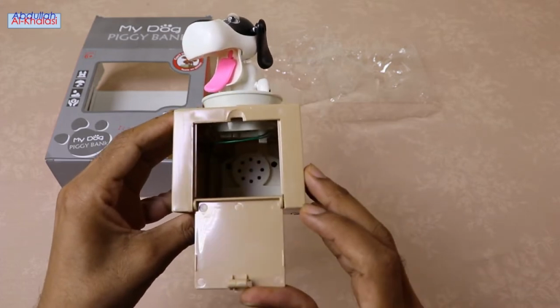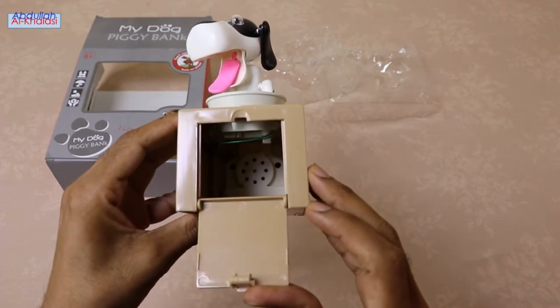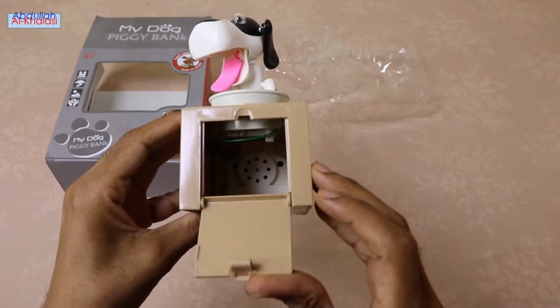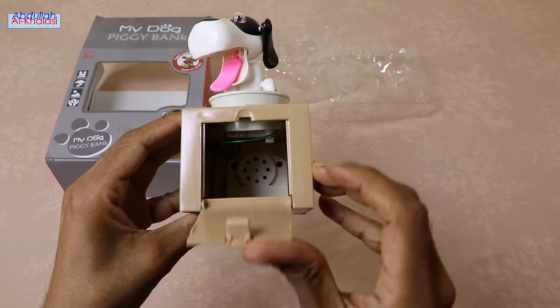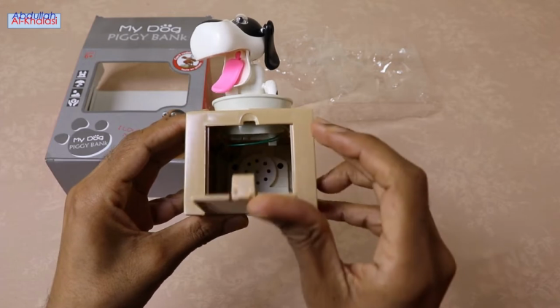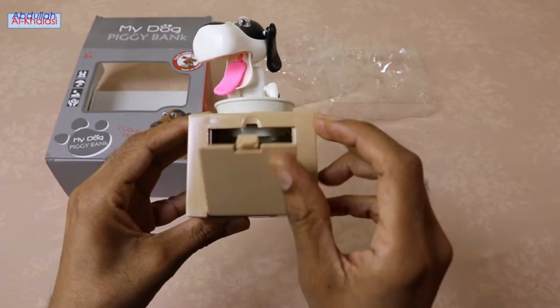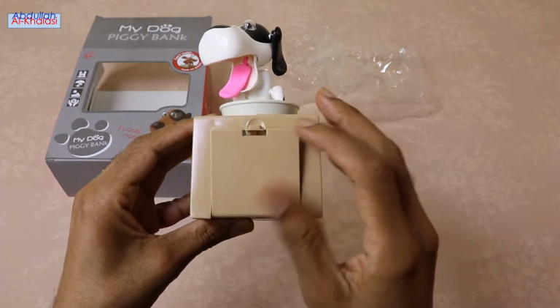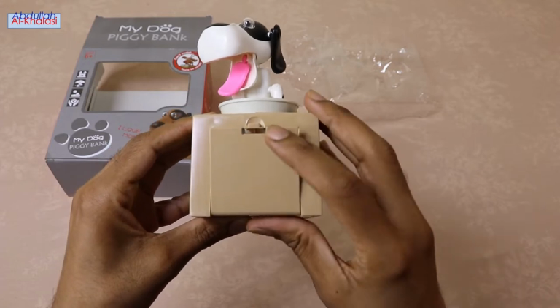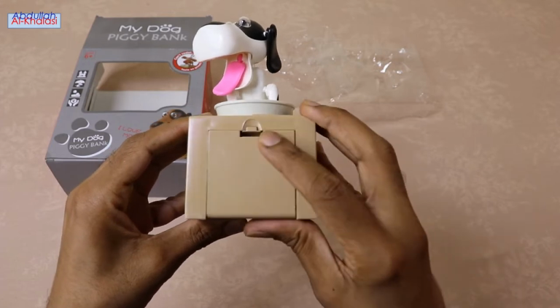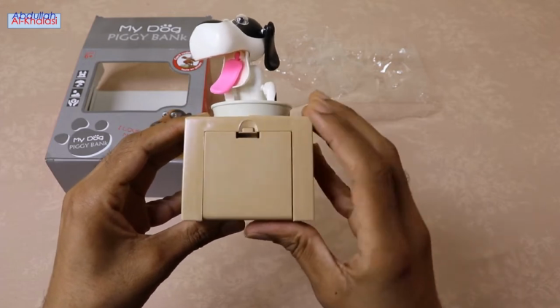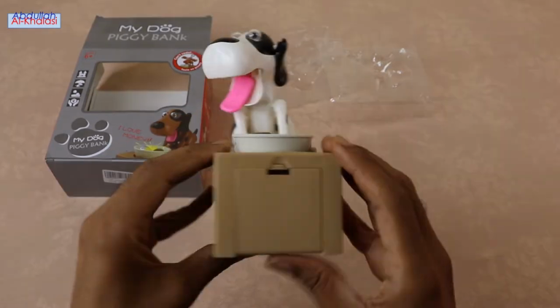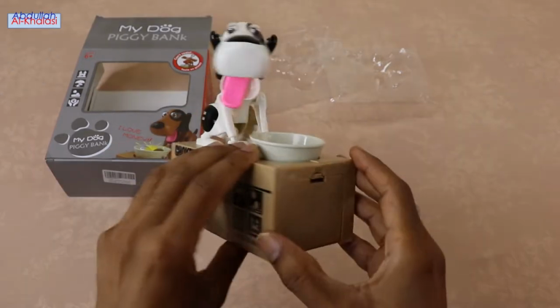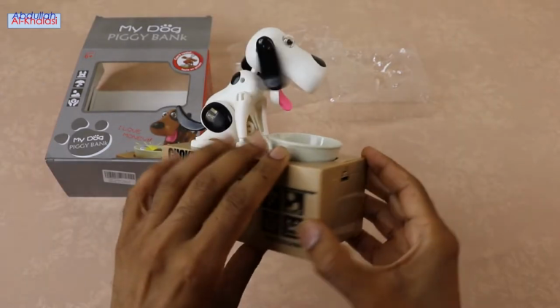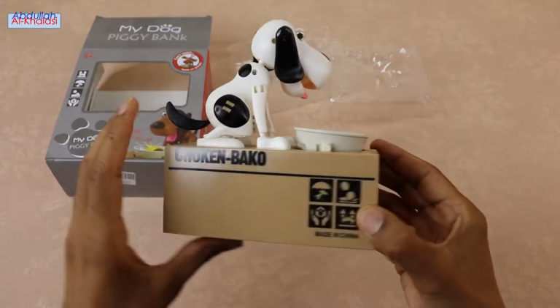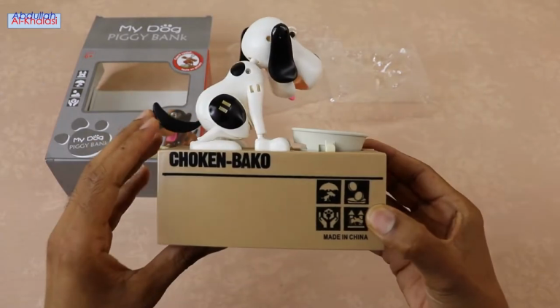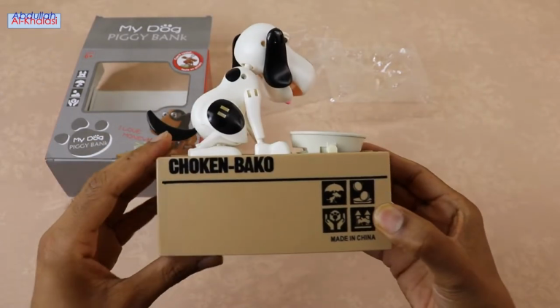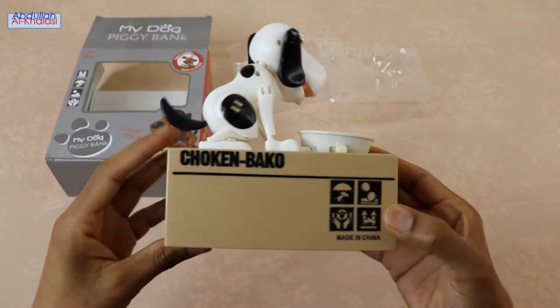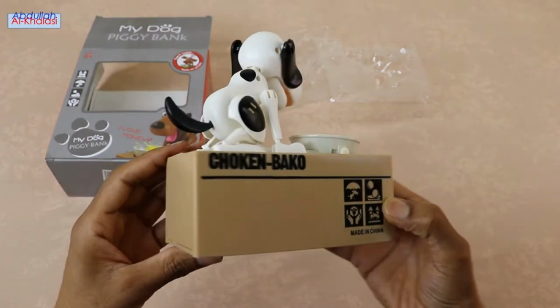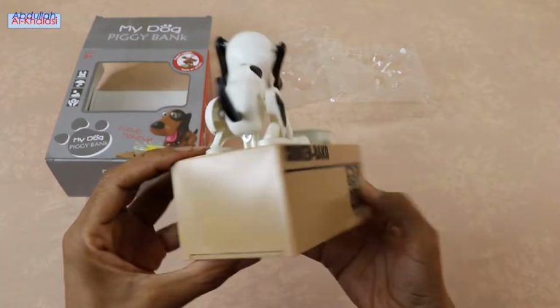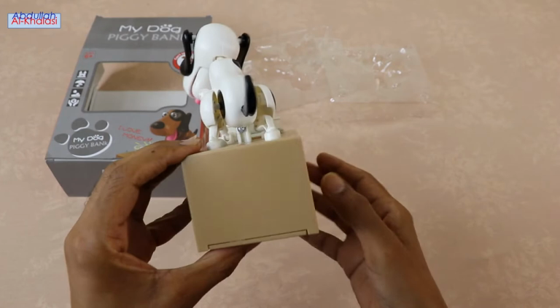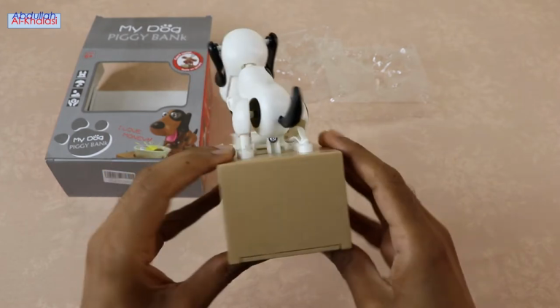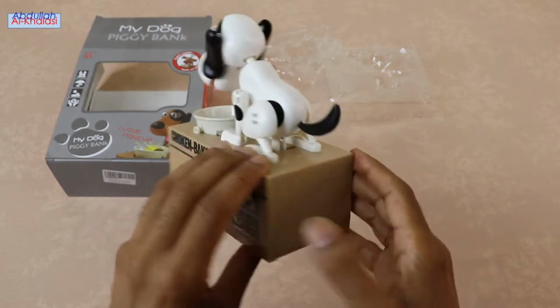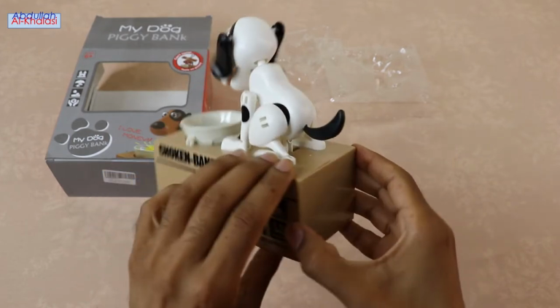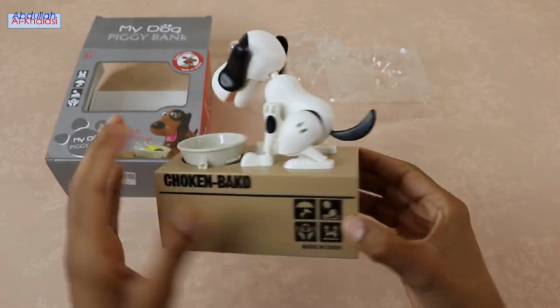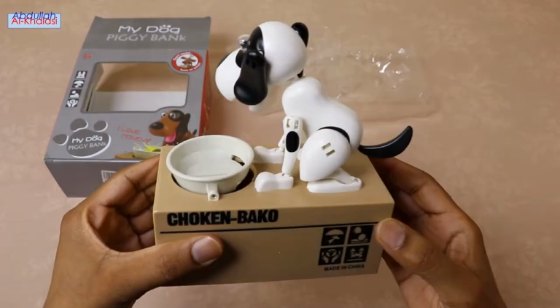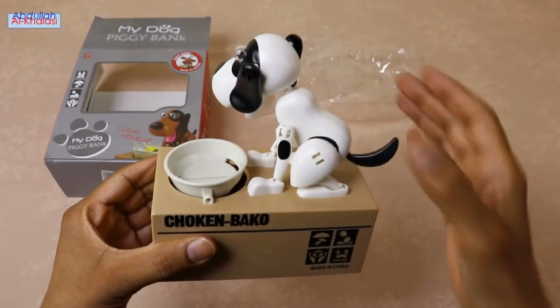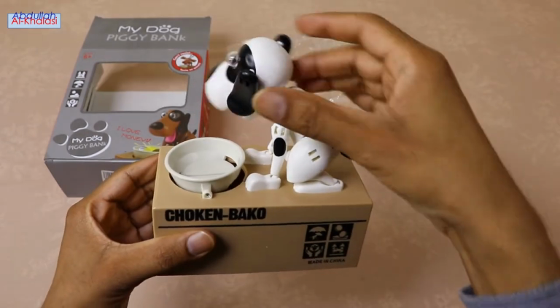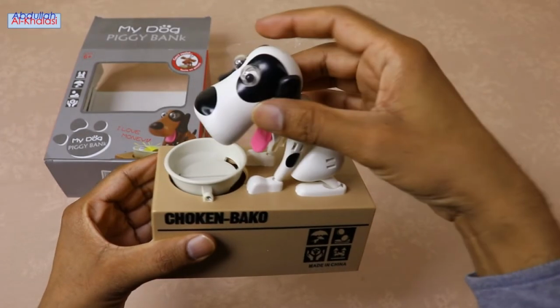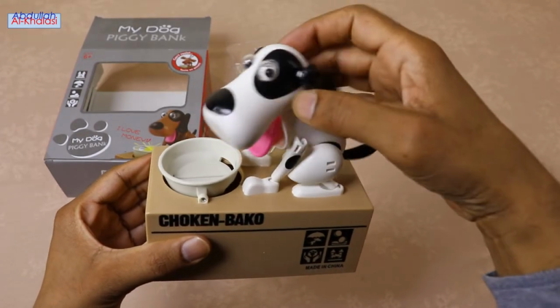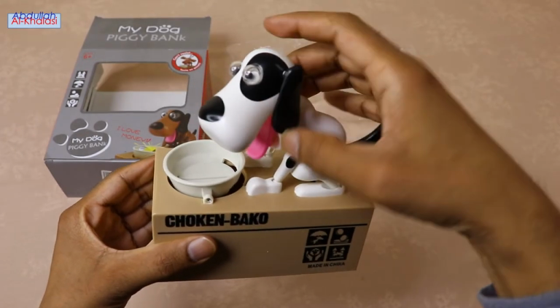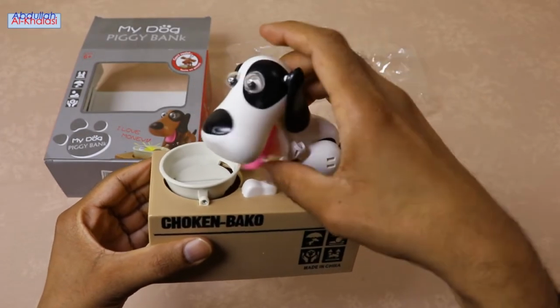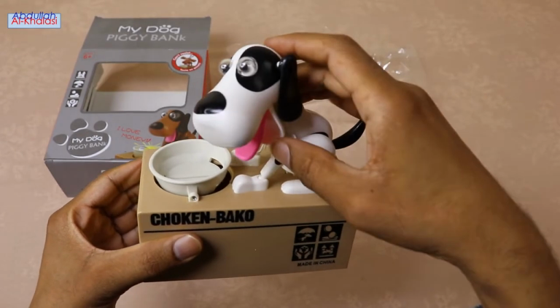Here you can find all the money you have saved up. This coin saving bank can hold more than 40 coins. This coin saving bank is made of durable plastic material — ABS material.